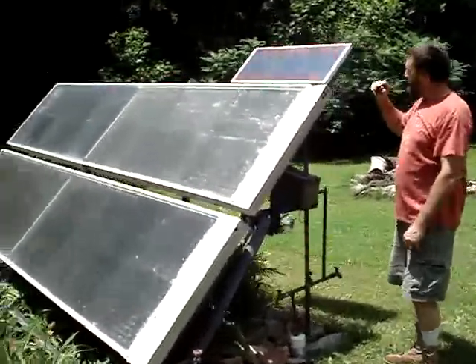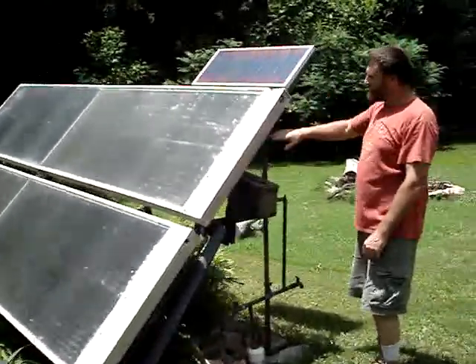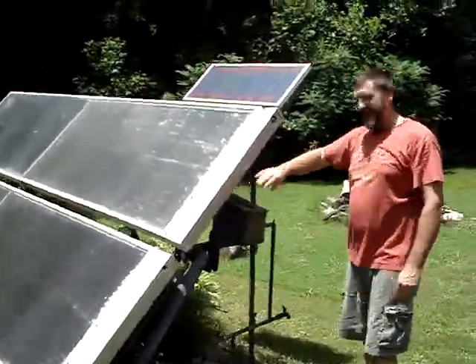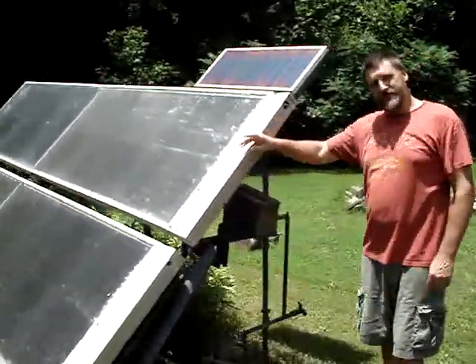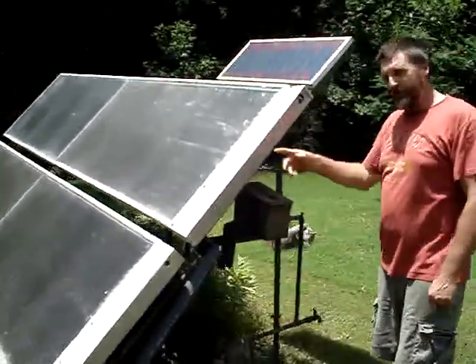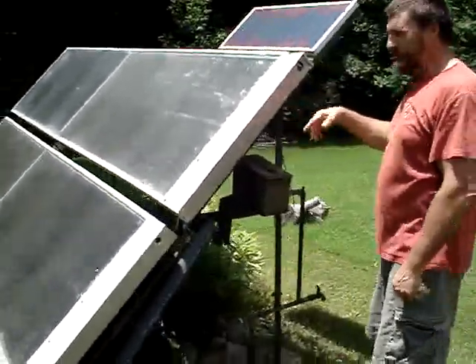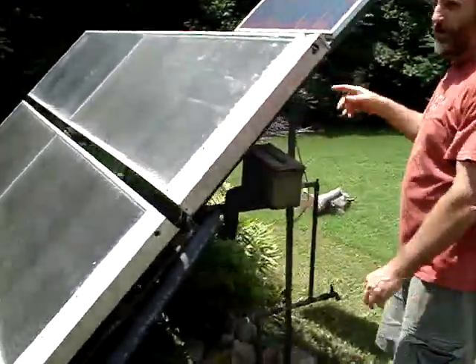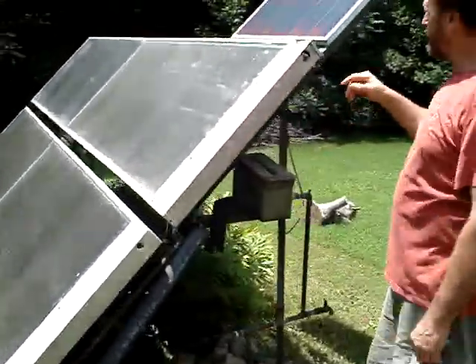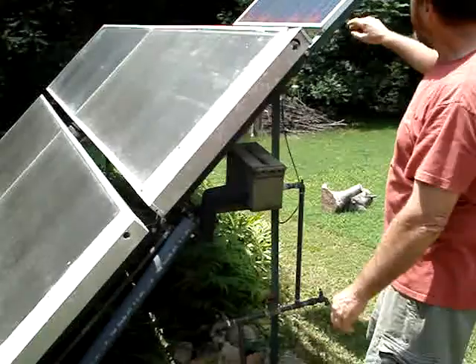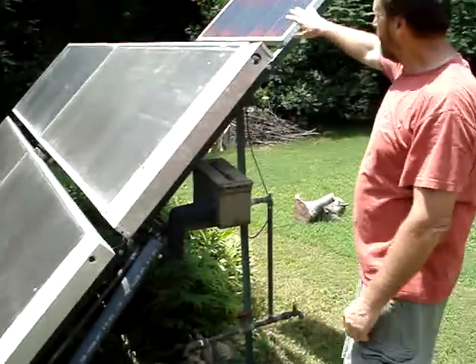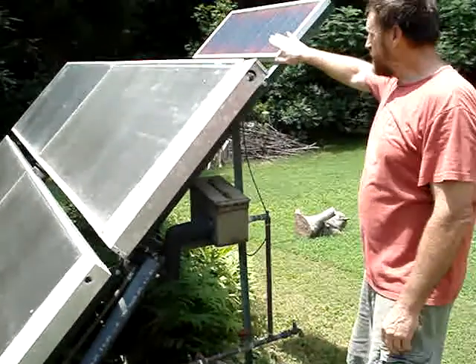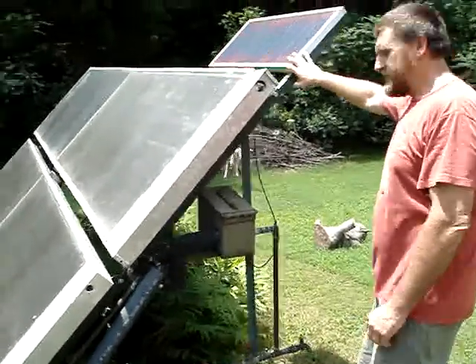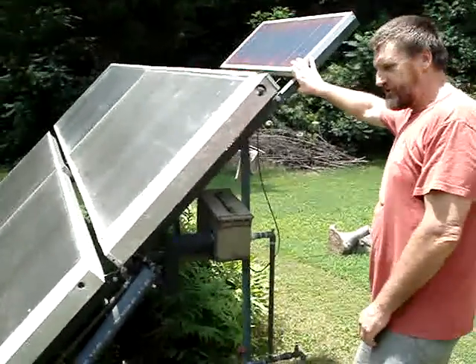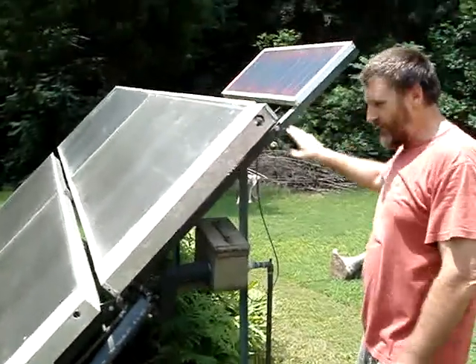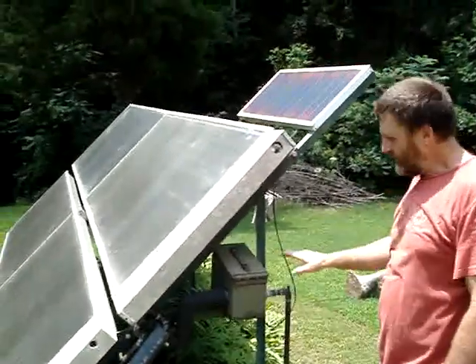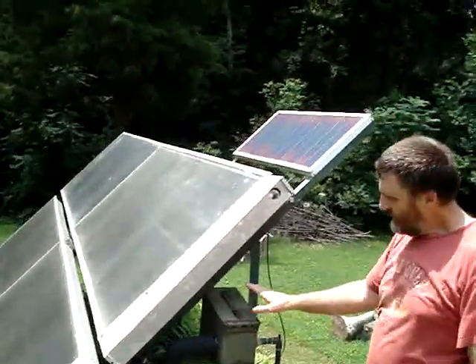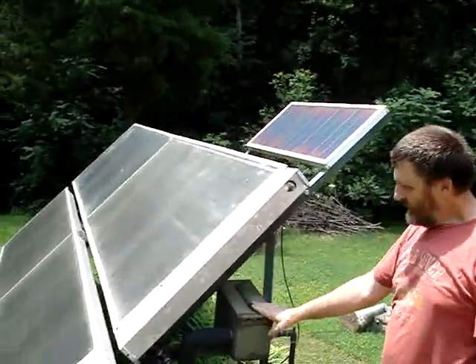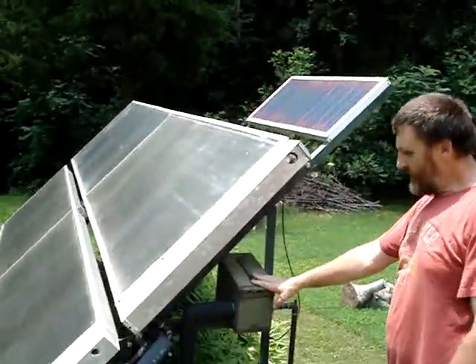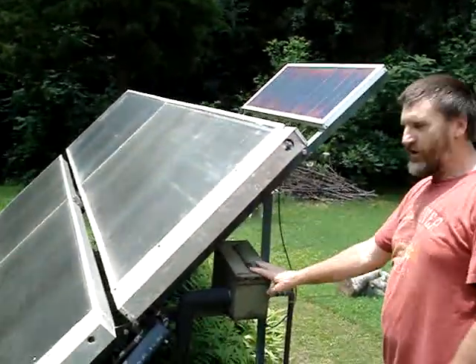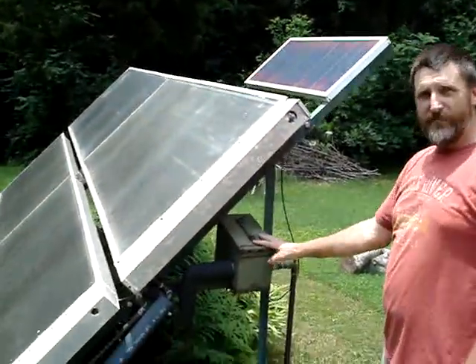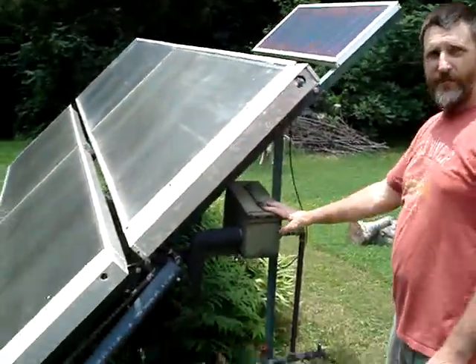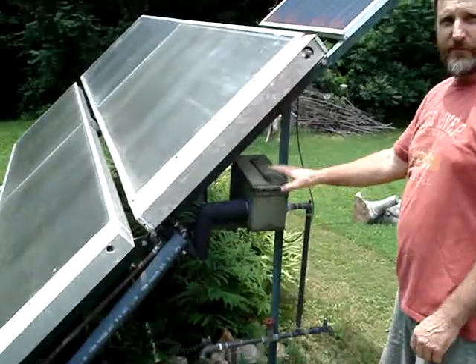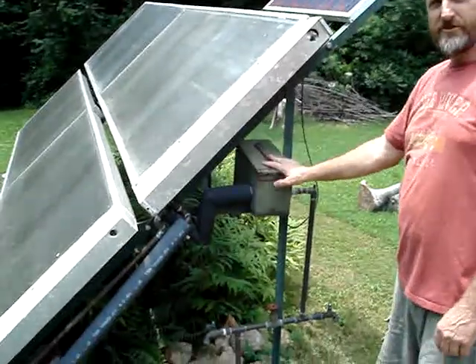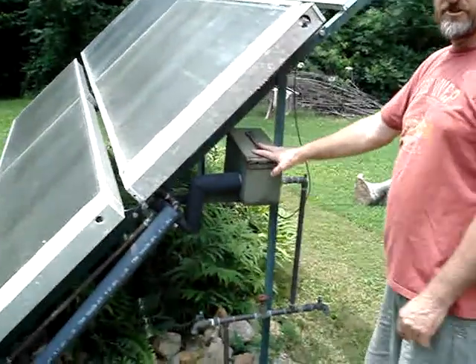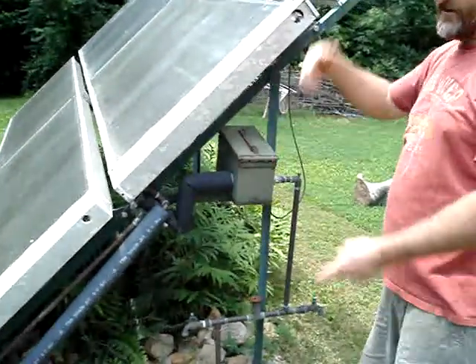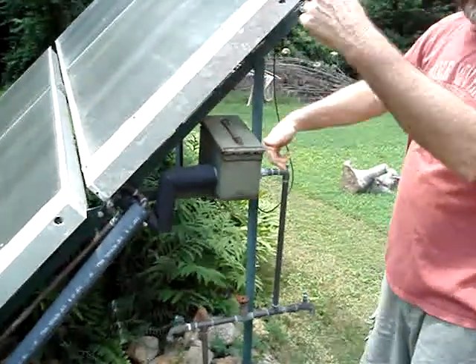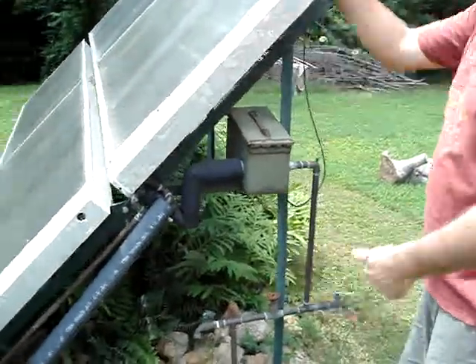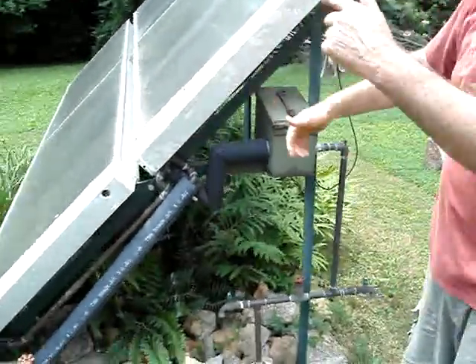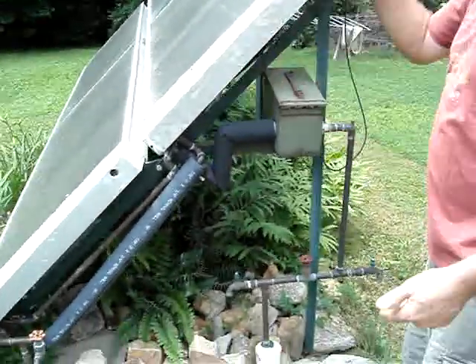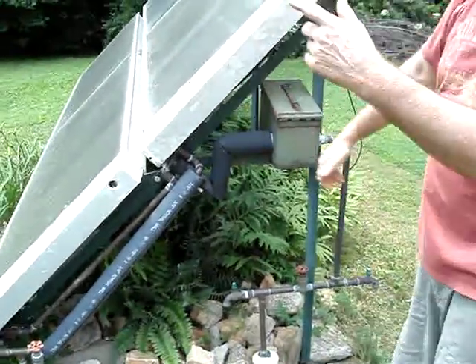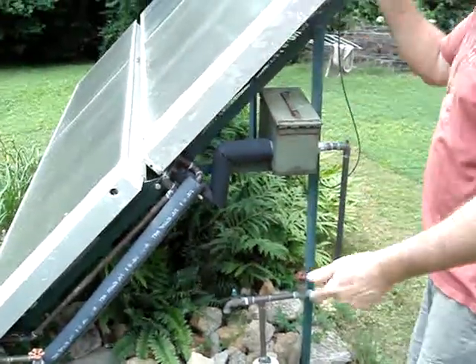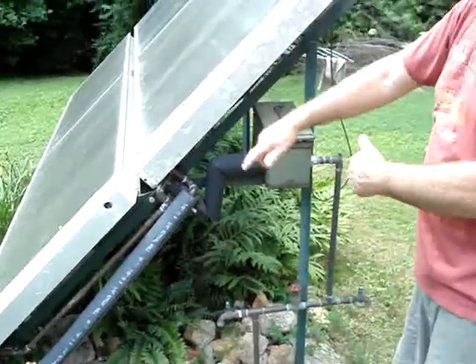There's antifreeze going through this, so it works year-round. Whenever sun shines on this solar panel, it starts this pump. So whenever the sun is shining, there's hot fluid flowing.